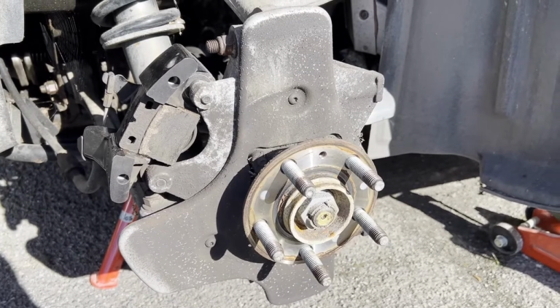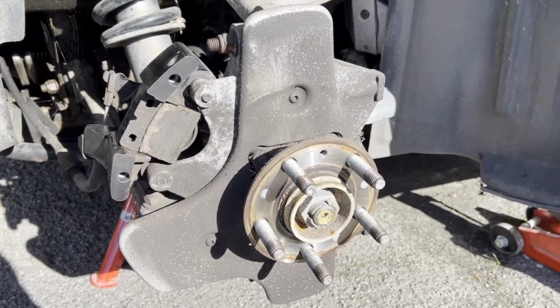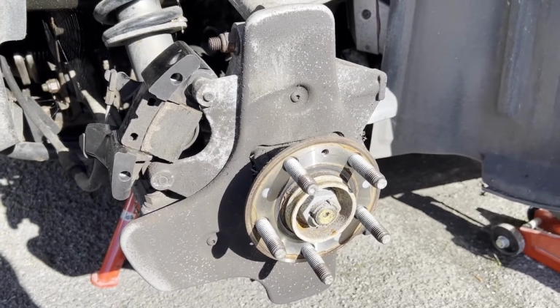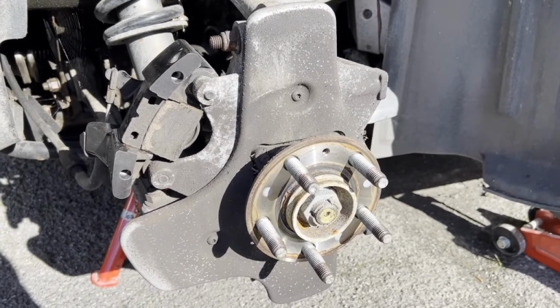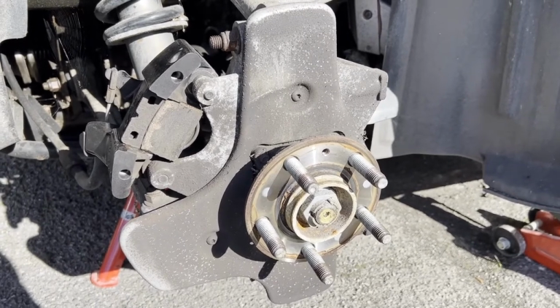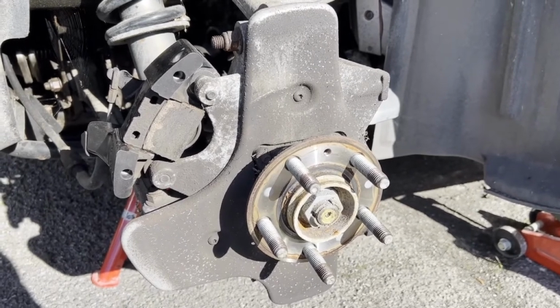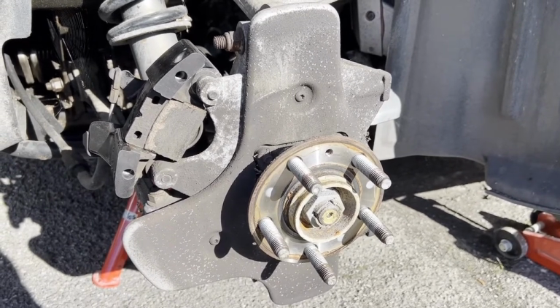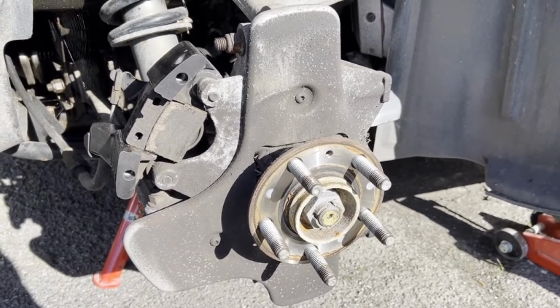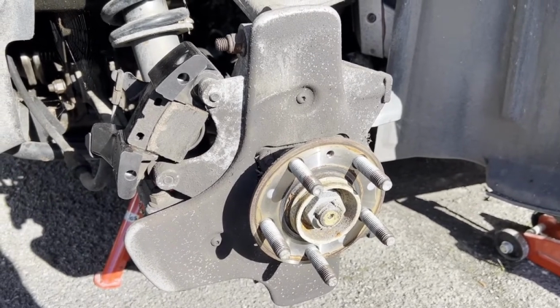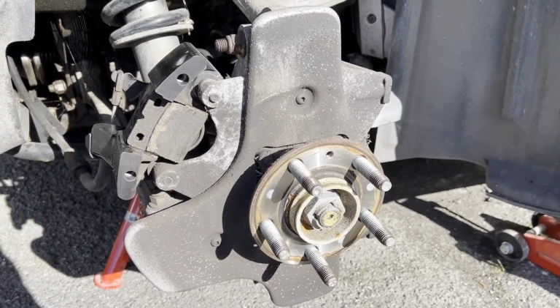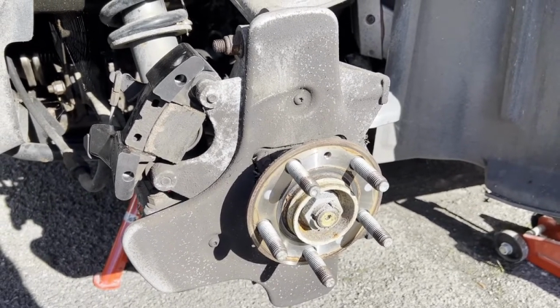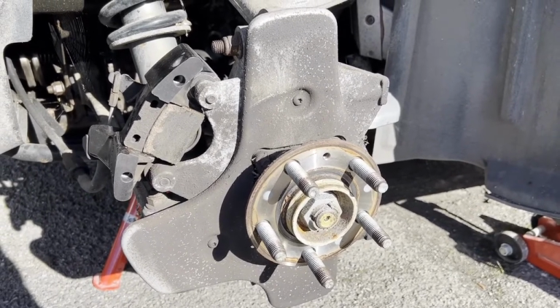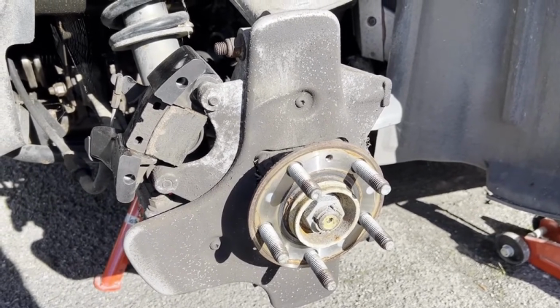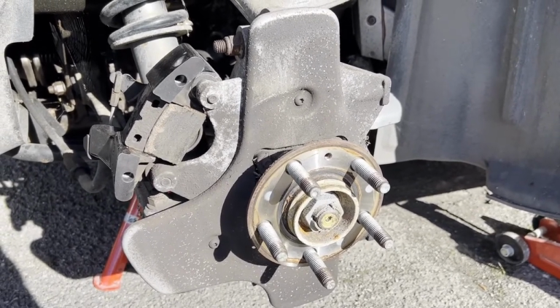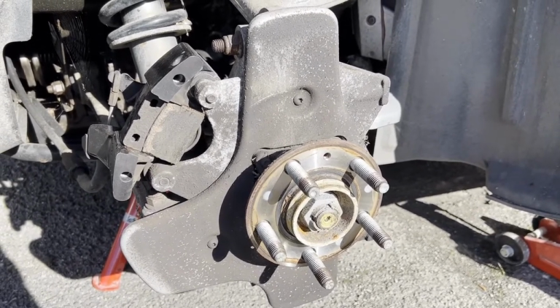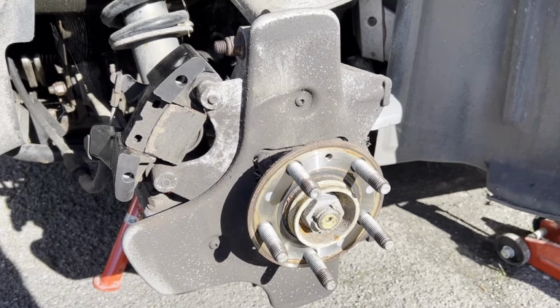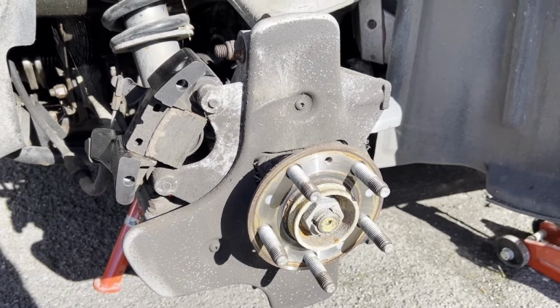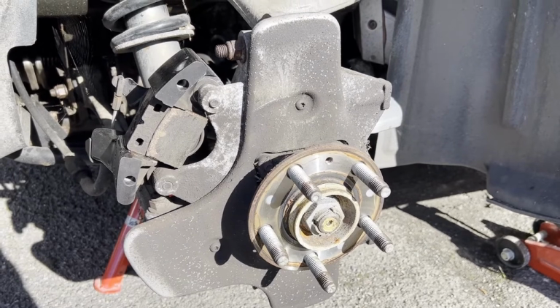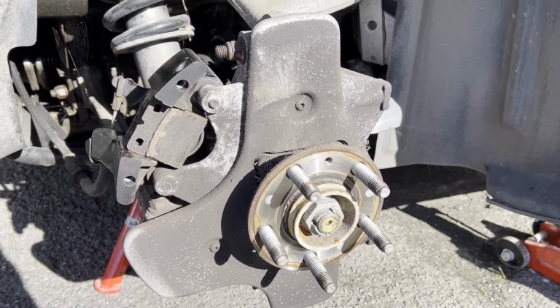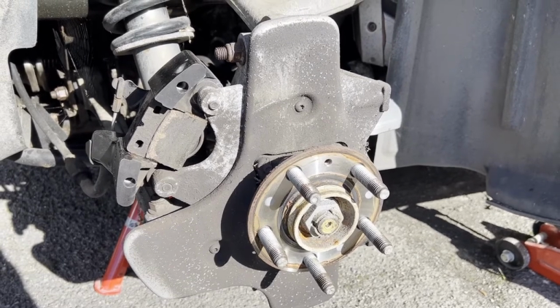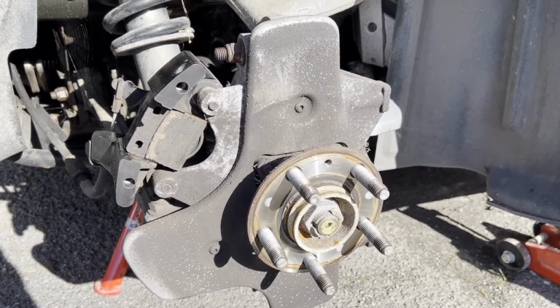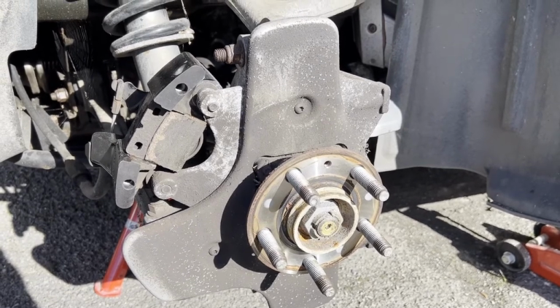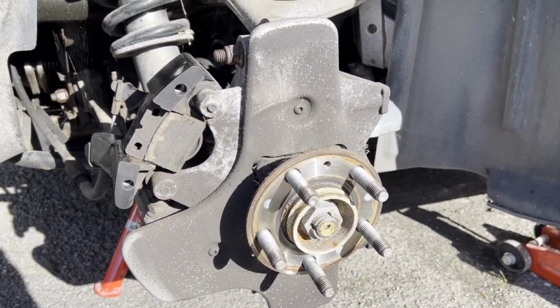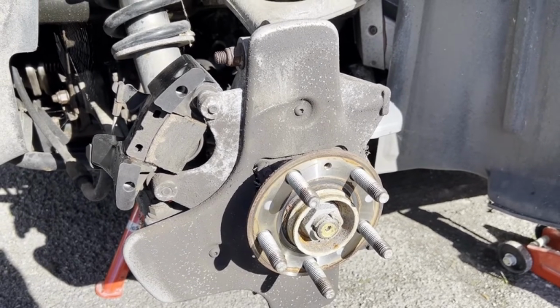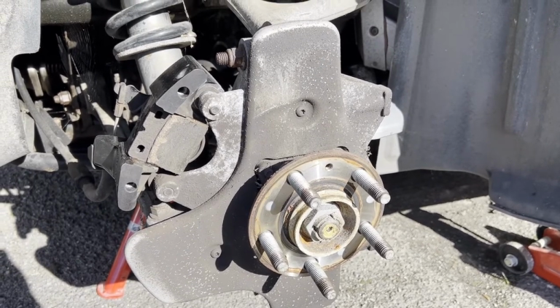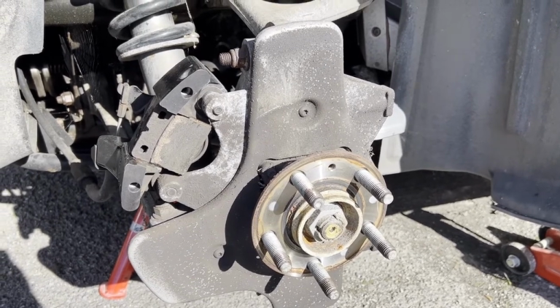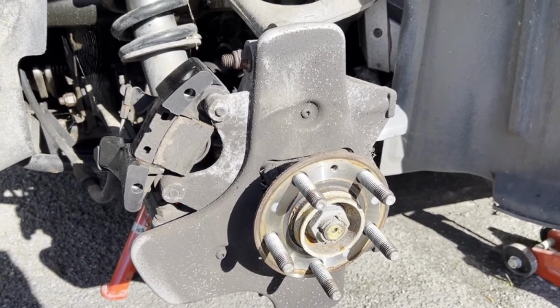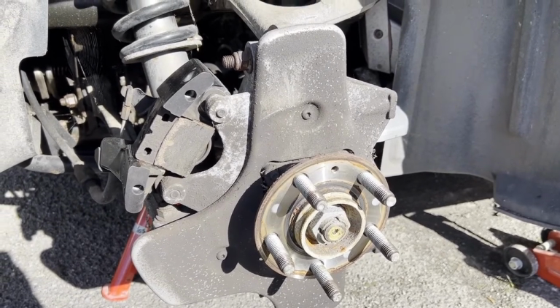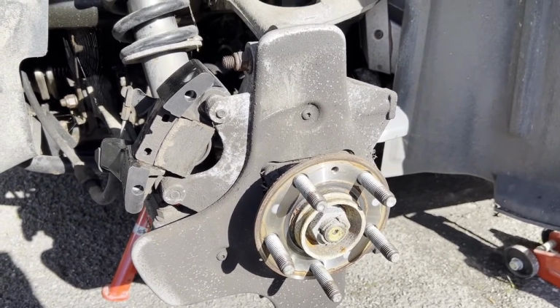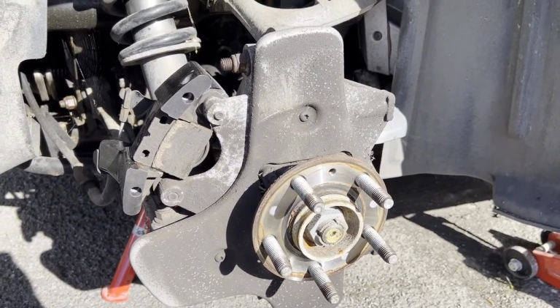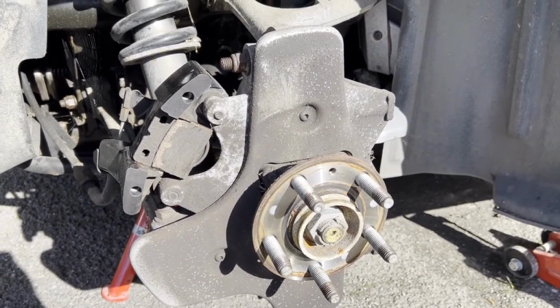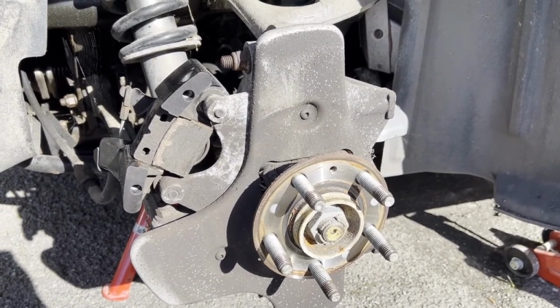Job done. Hope you found that helpful to save a bit of time battling with the rear handbrake calipers.